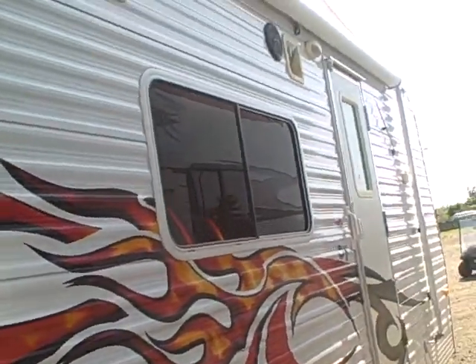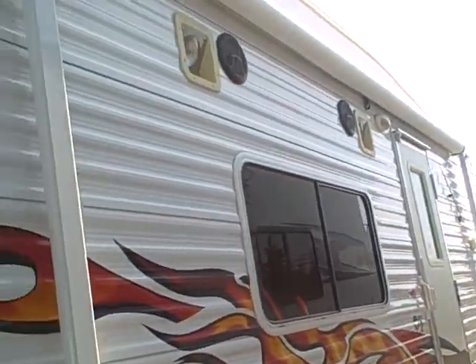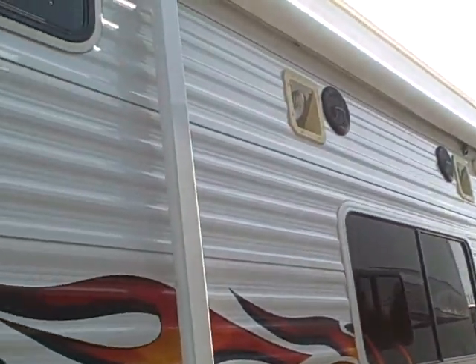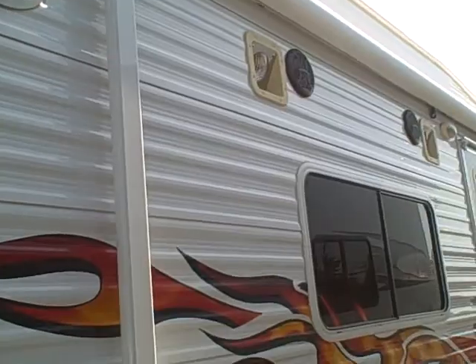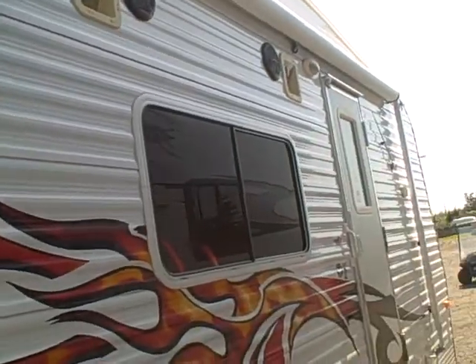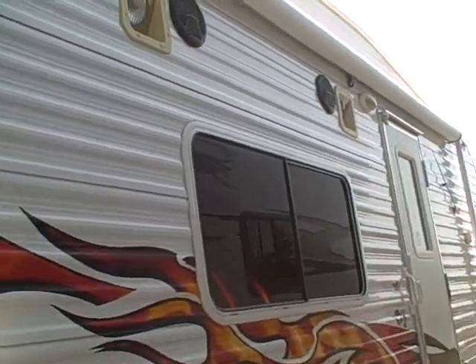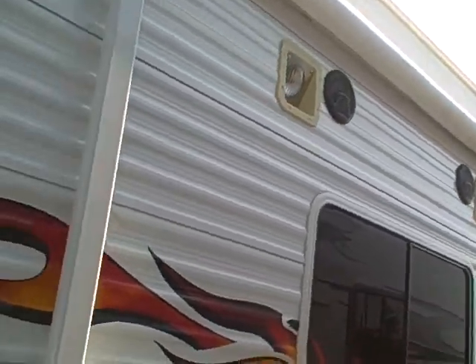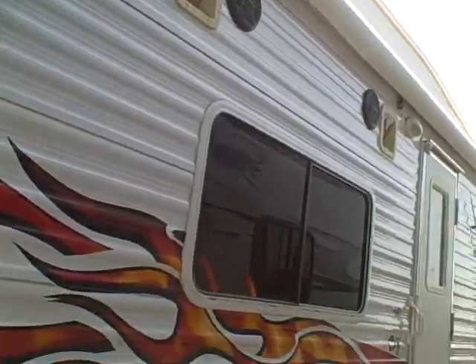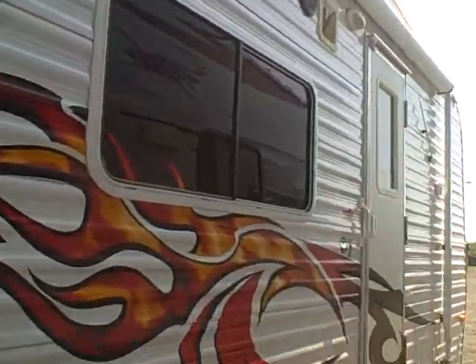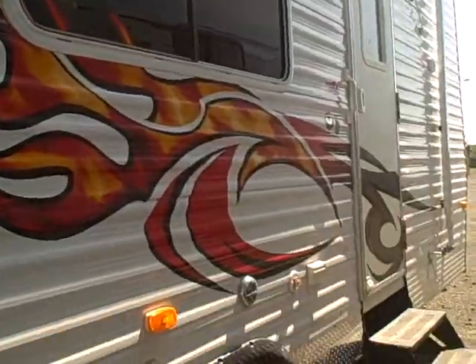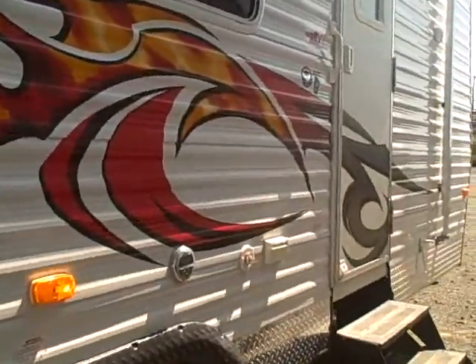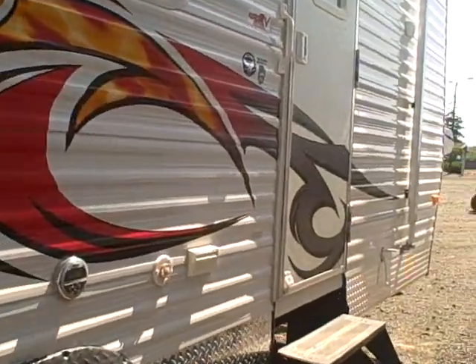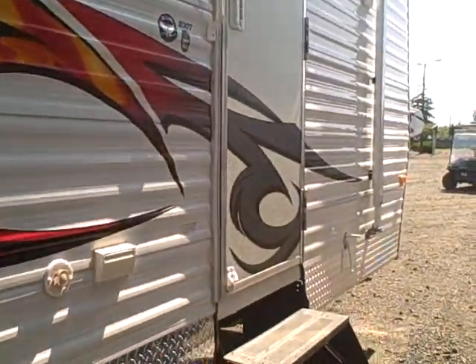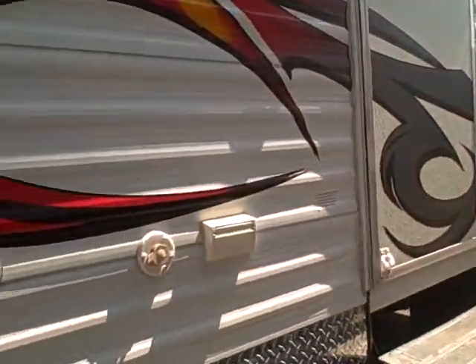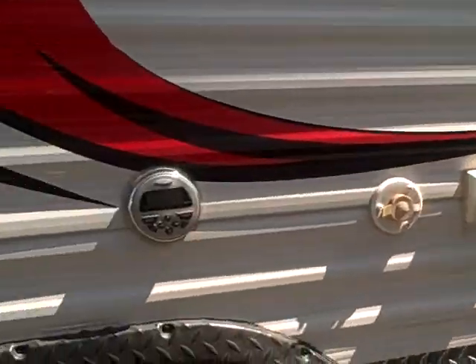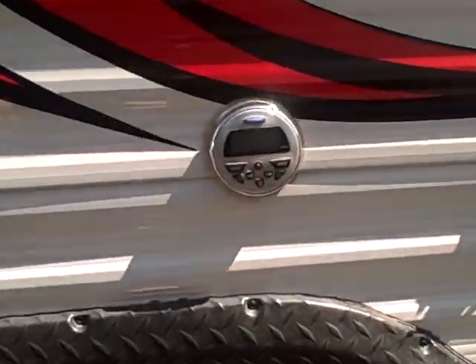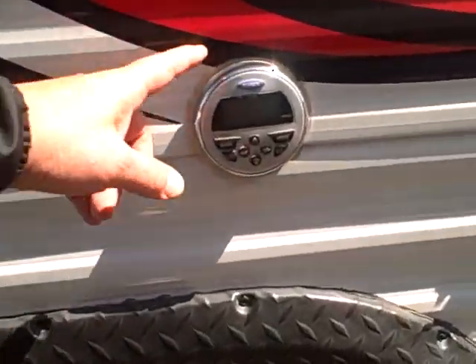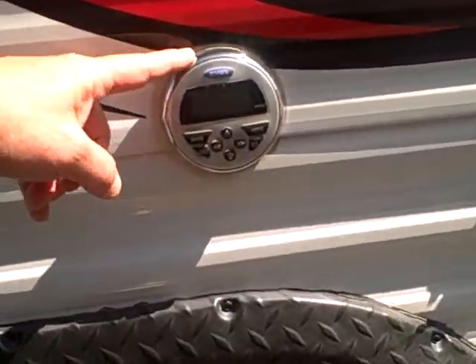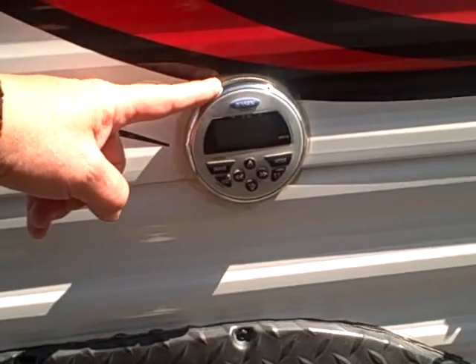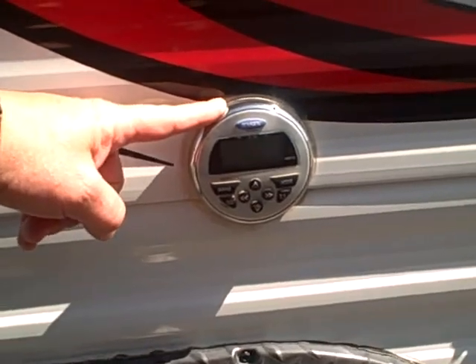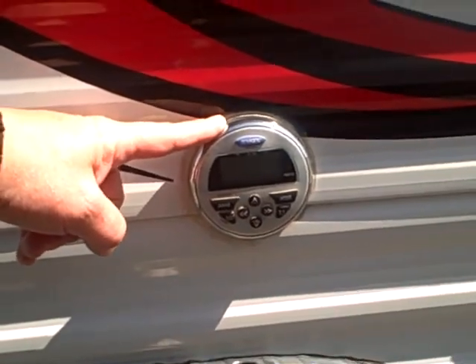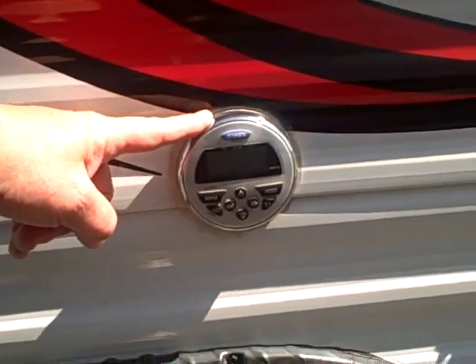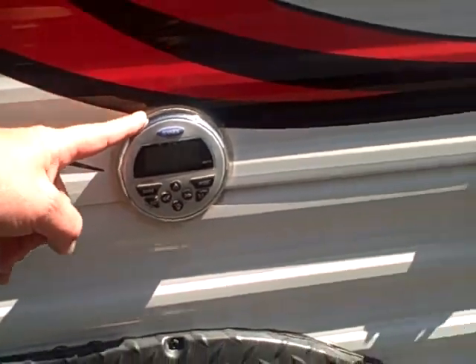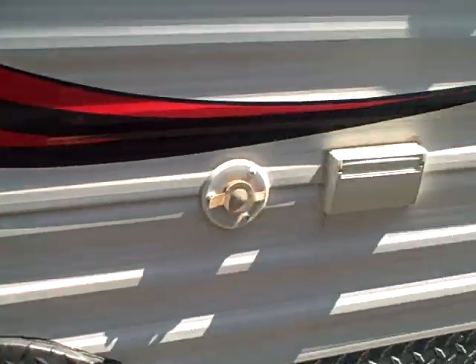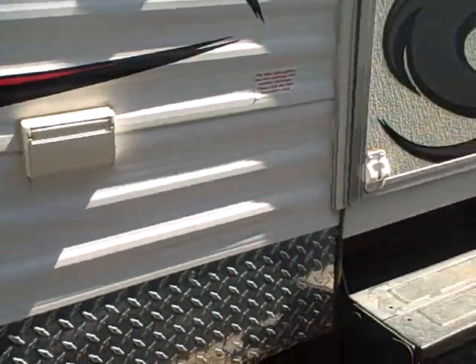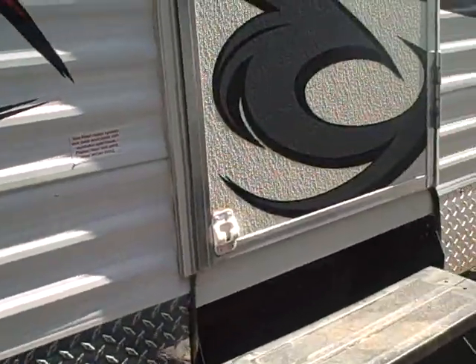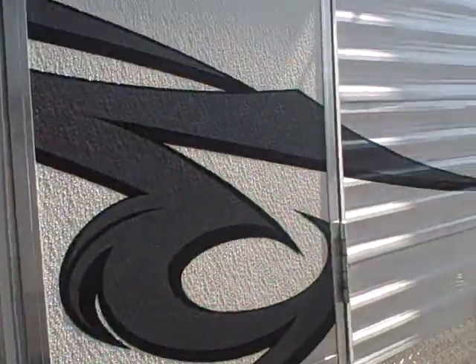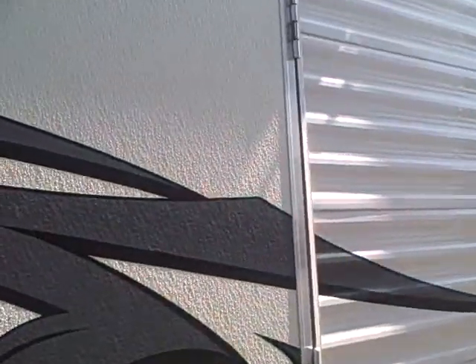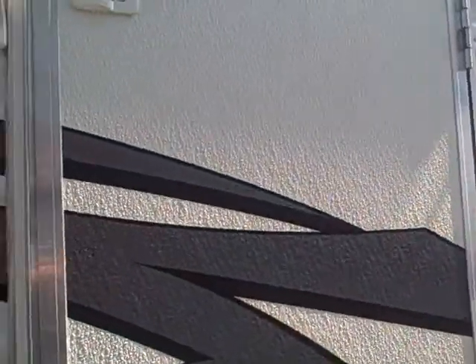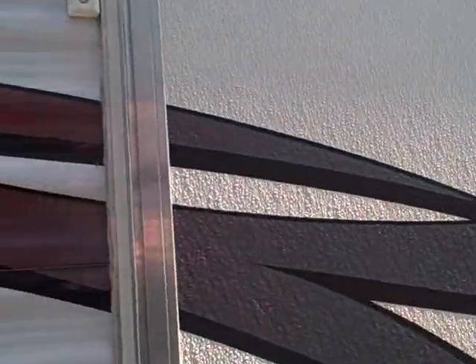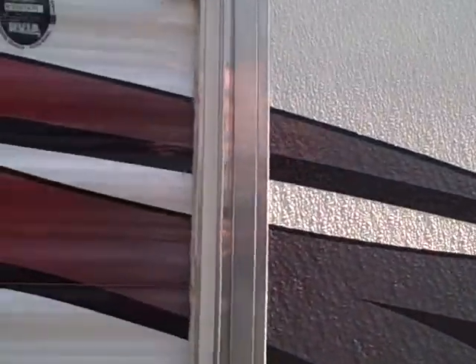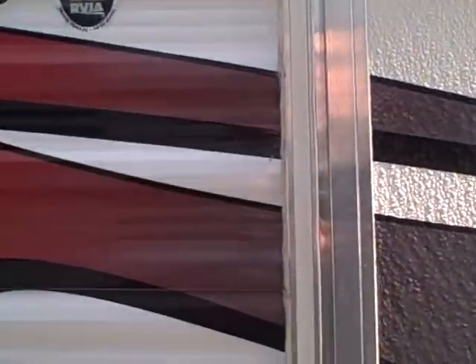We've got spotlights back here so you can see at night. On the other side there are outside speakers, a front porch light, and a big awning. It even has the stereo controls on the outside of the coach. Three steps to get in — let's take a look at the inside.